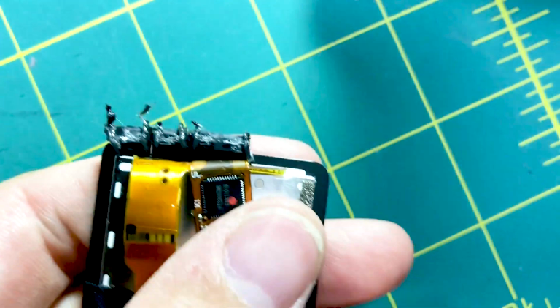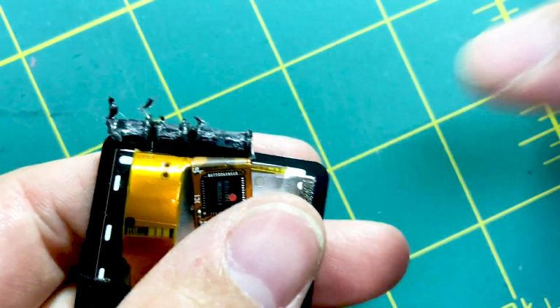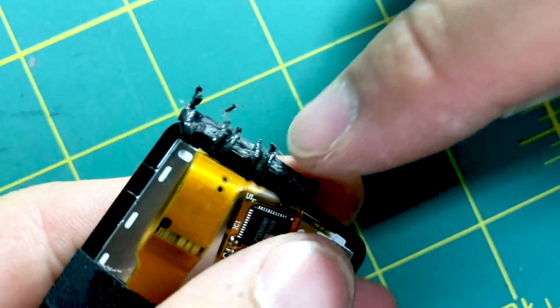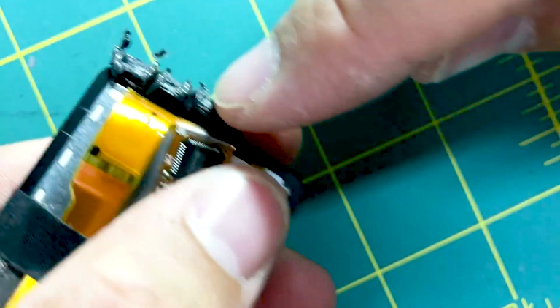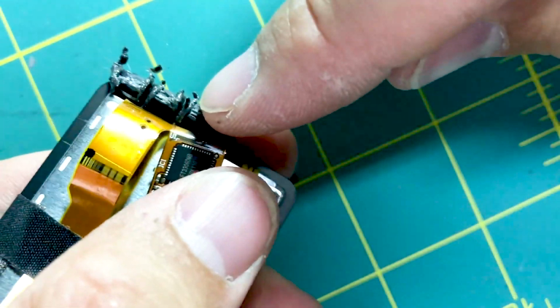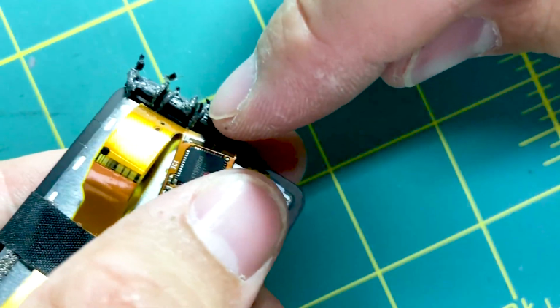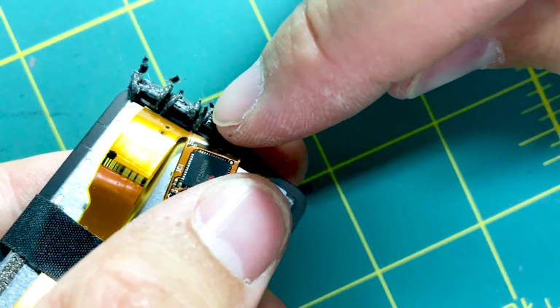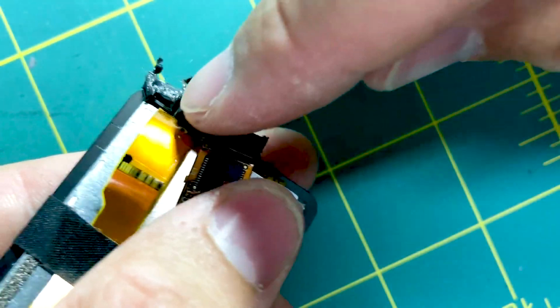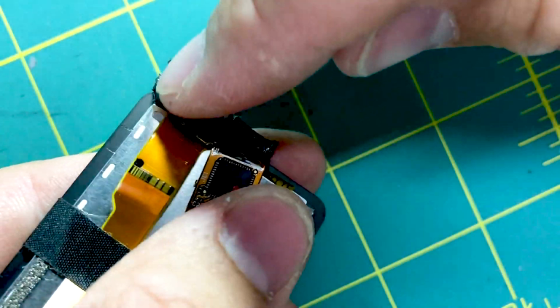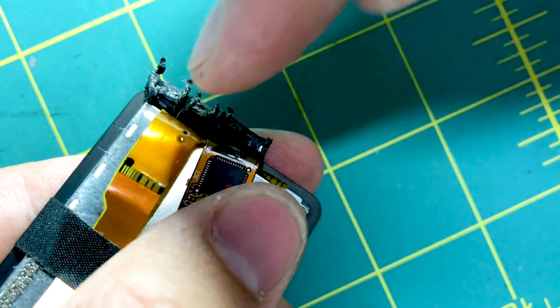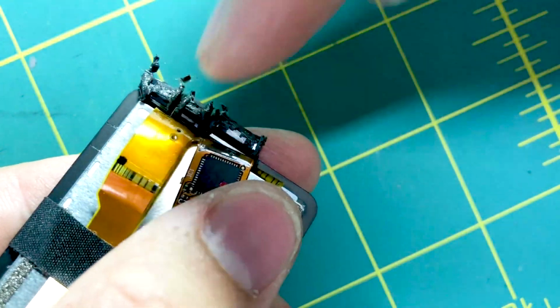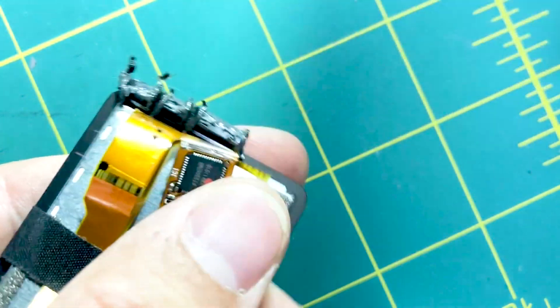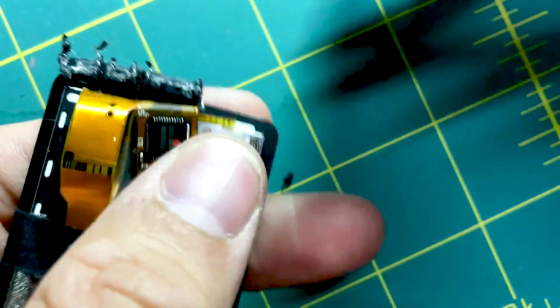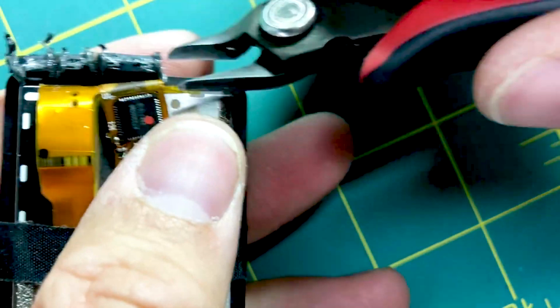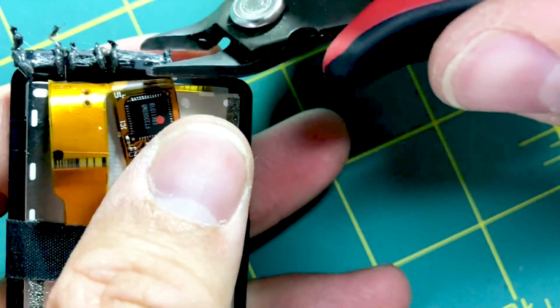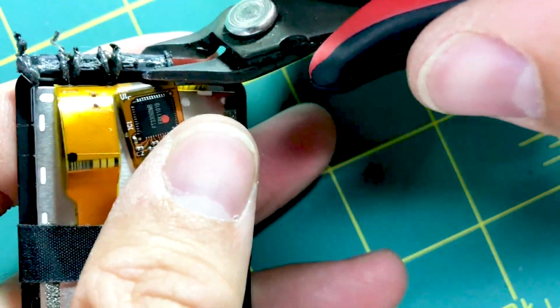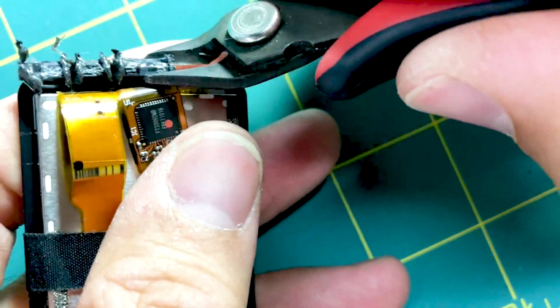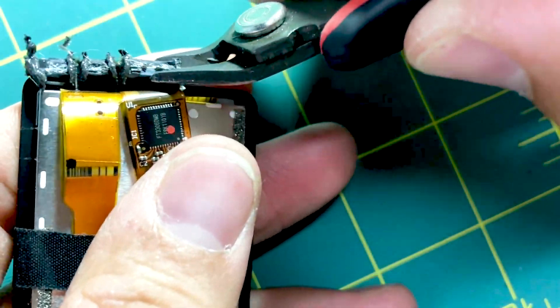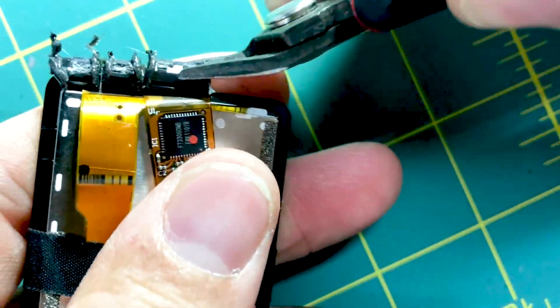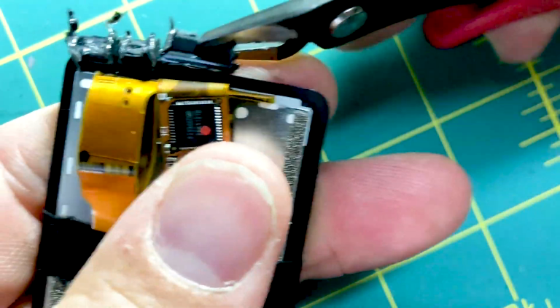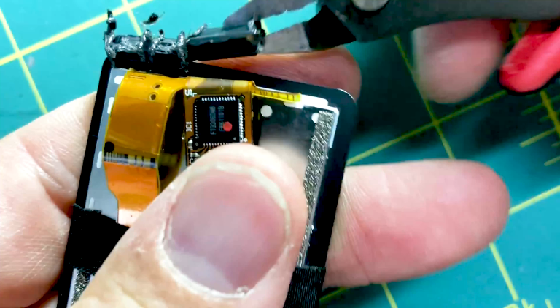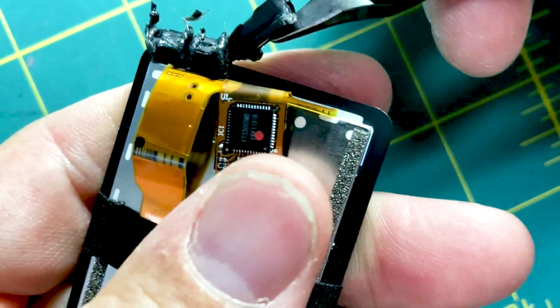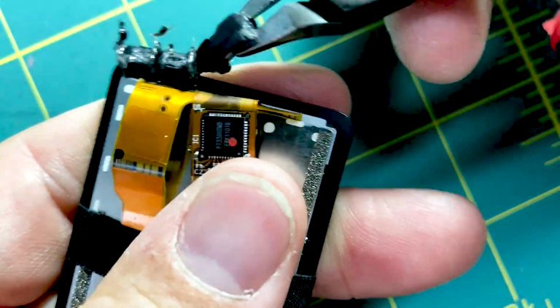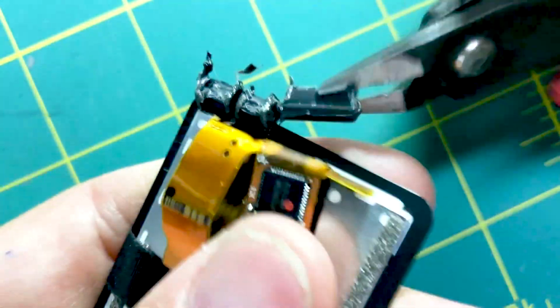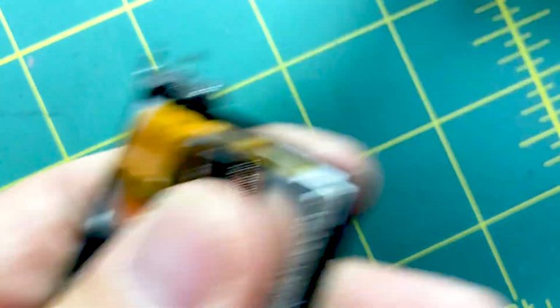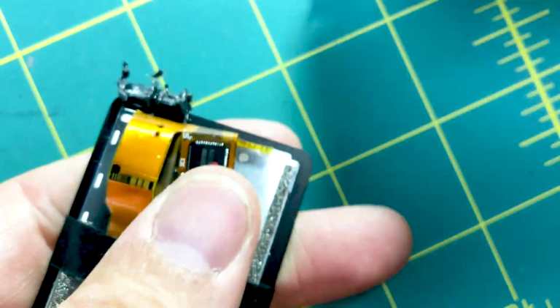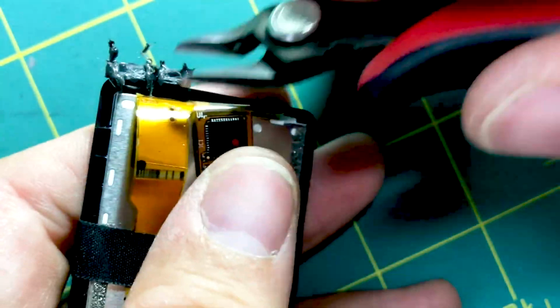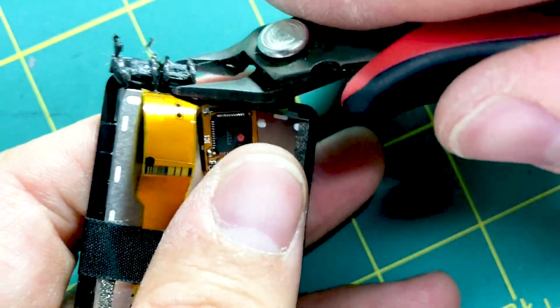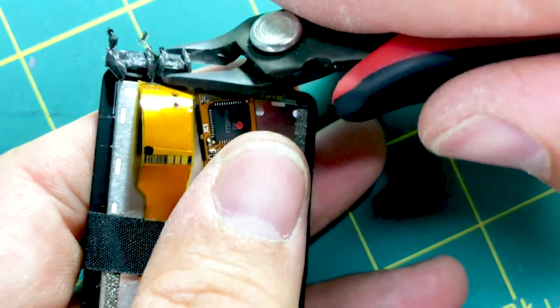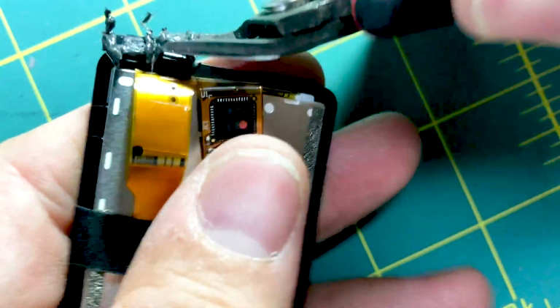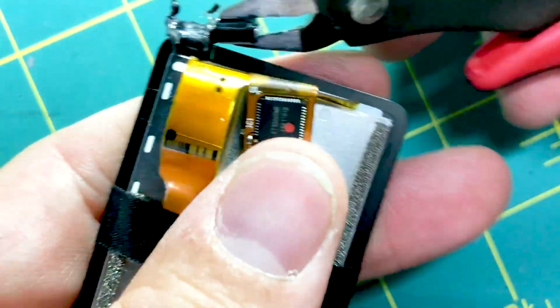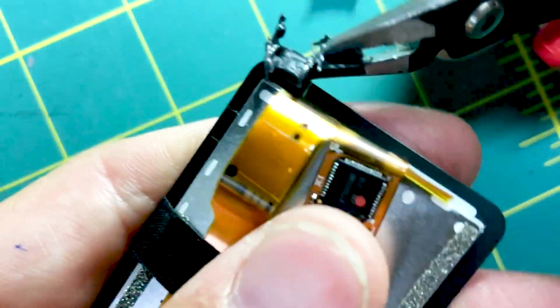As you can see, I took my soldering iron and melted slots, then I simply cut them out and removed them. It's very easy.